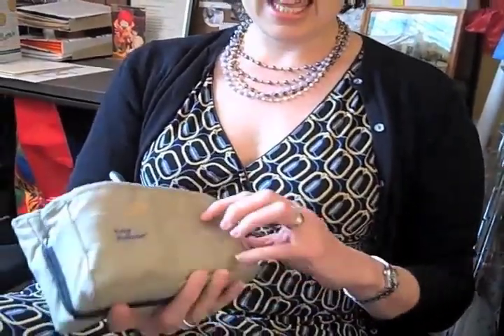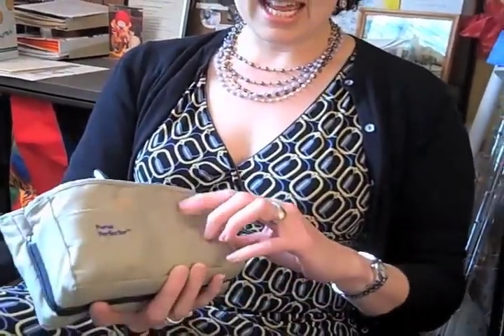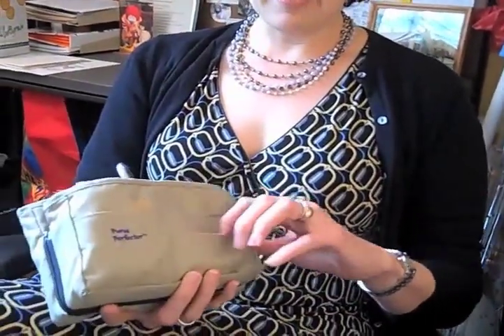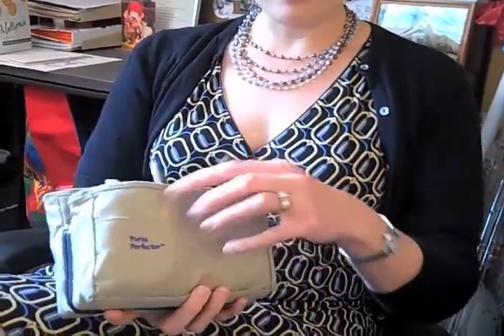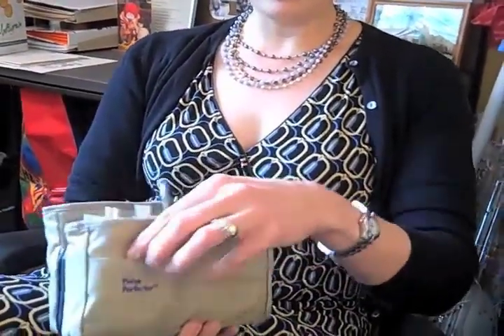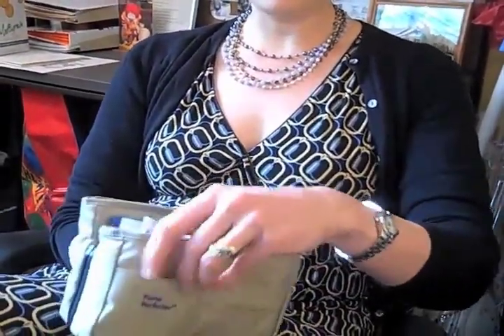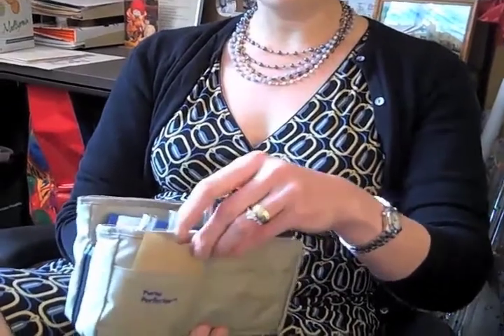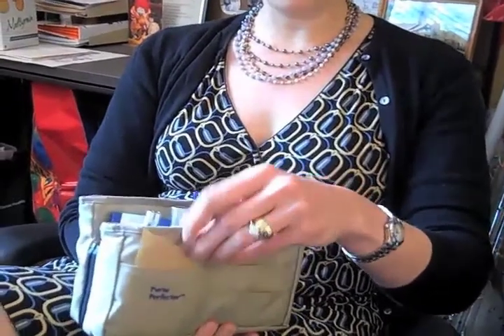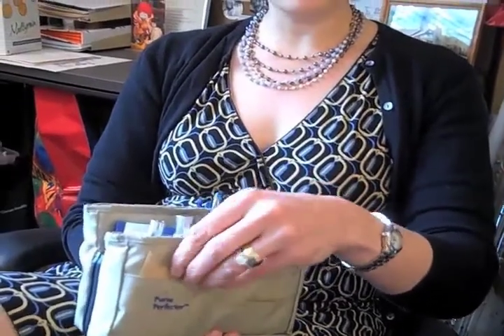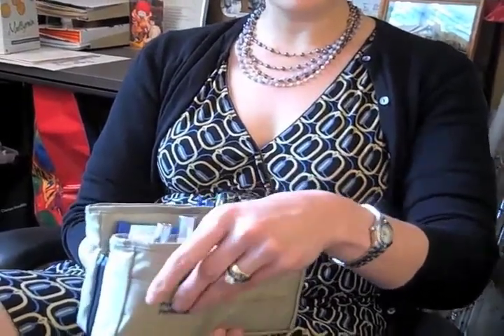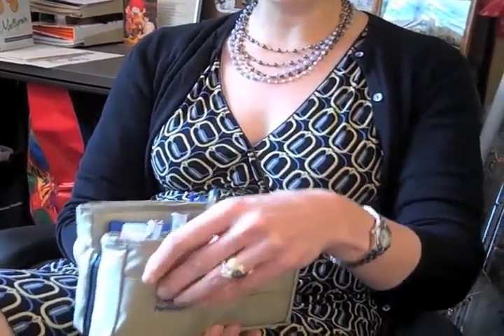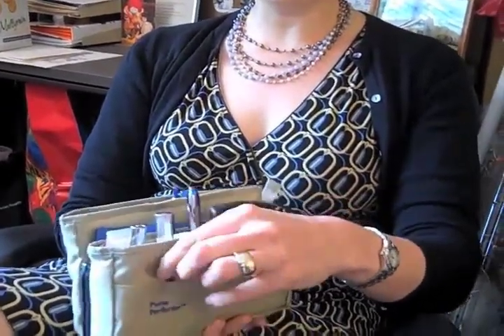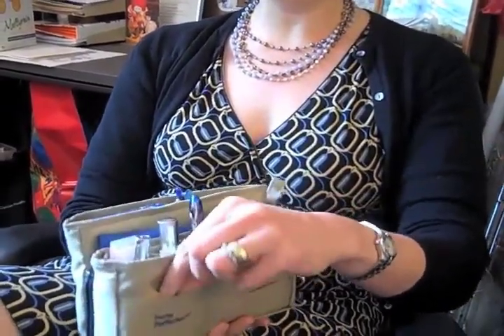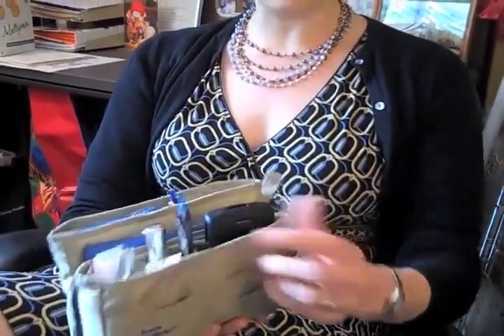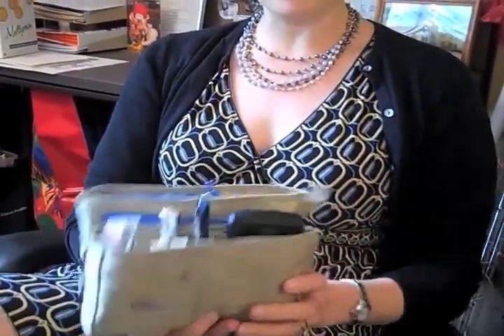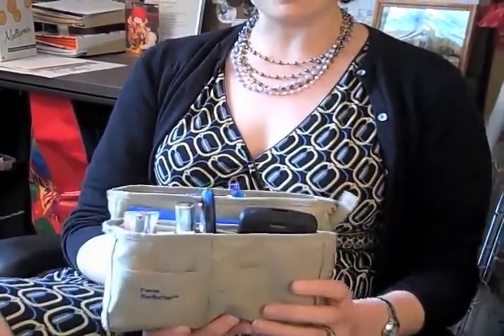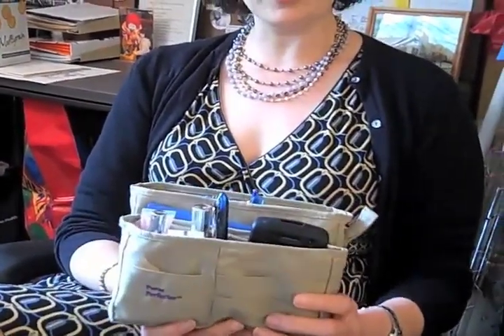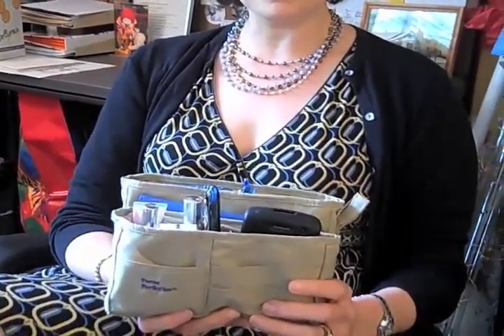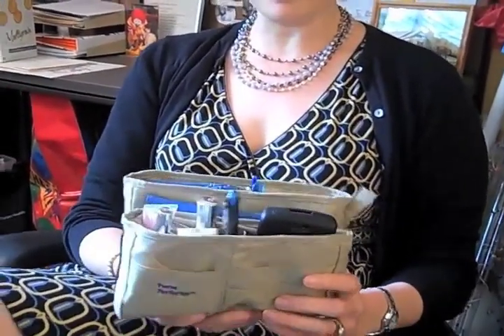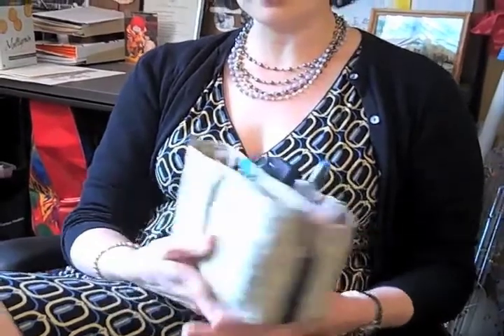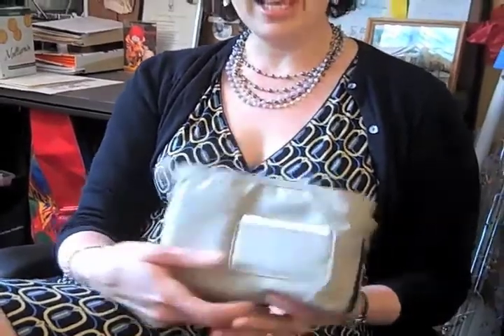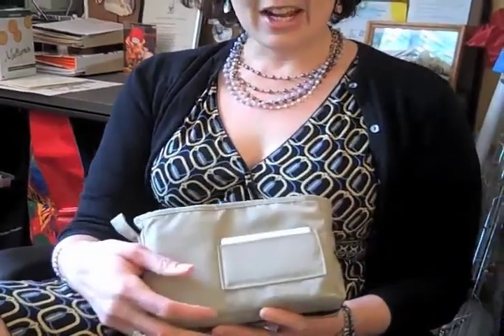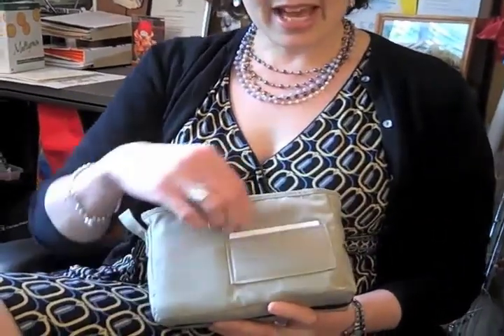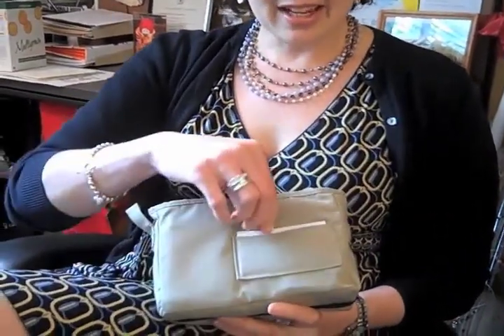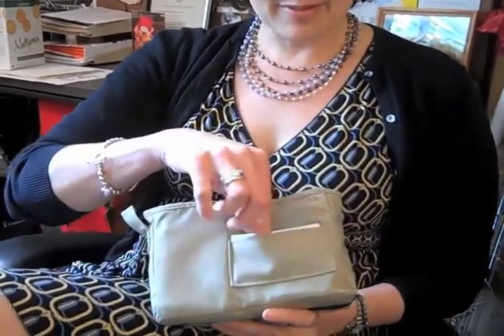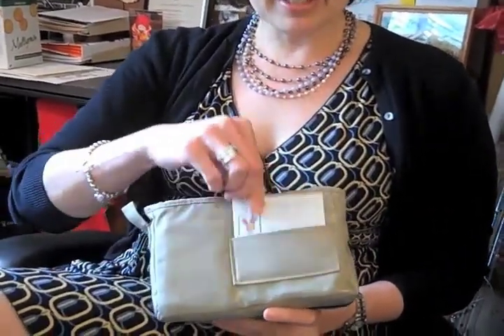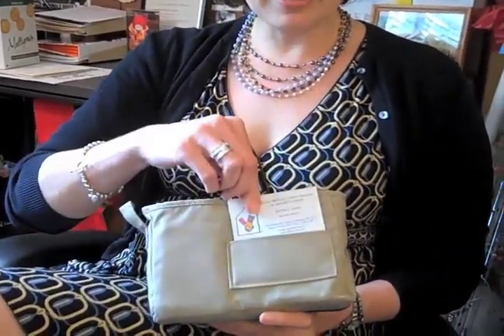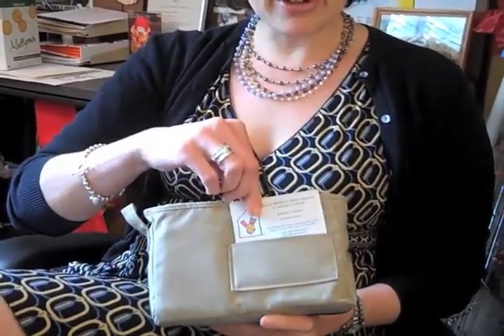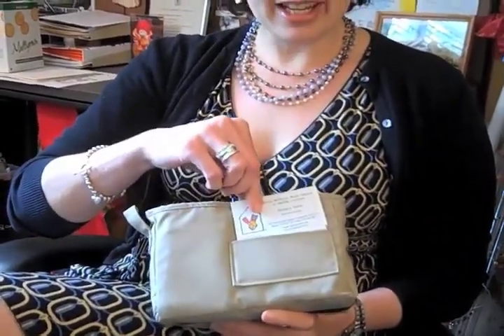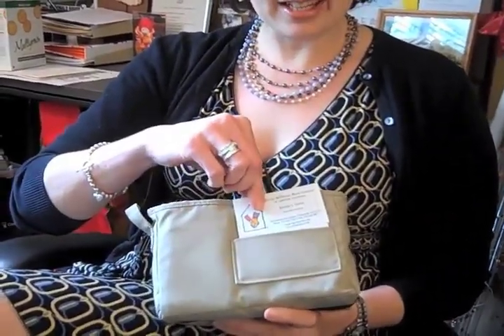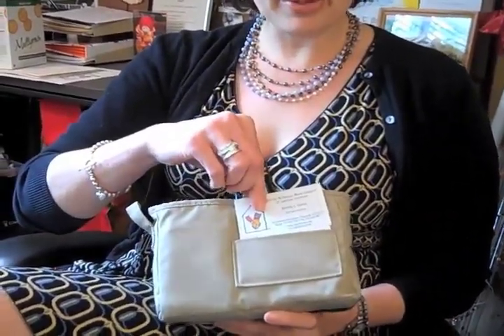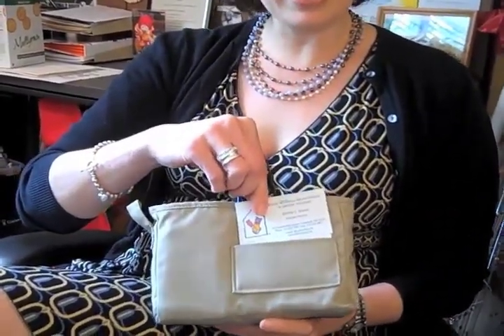On the front, this is where I keep parking tickets and things when I need to find my car in a garage and don't want to lose them in my purse. And on the back are my business cards — my own and cards from people I meet.